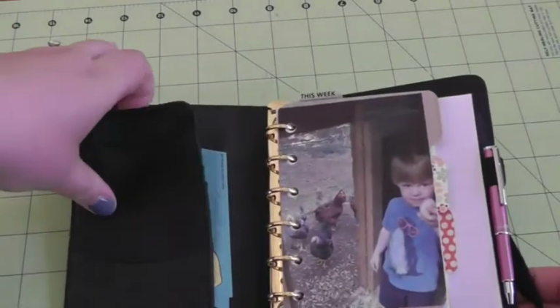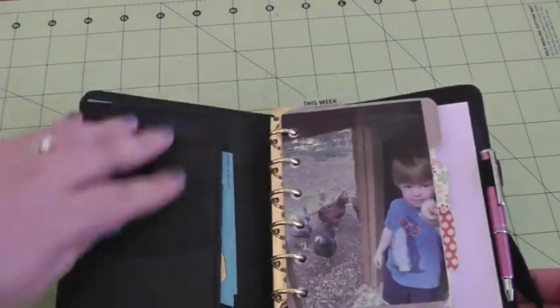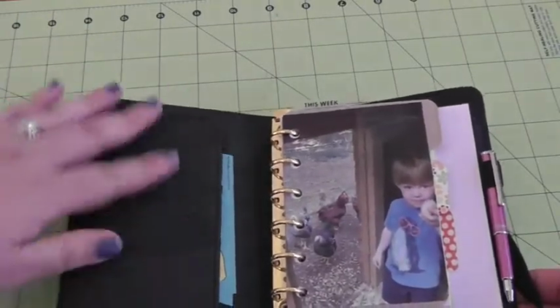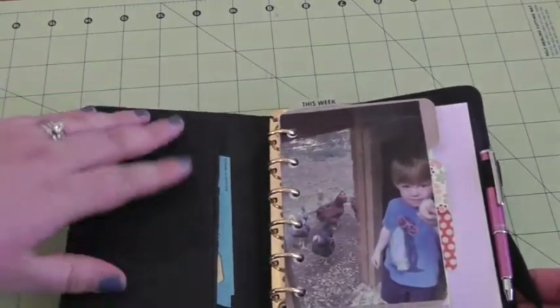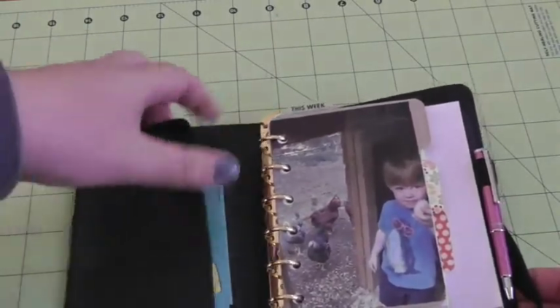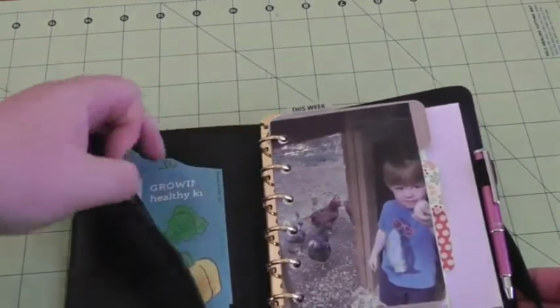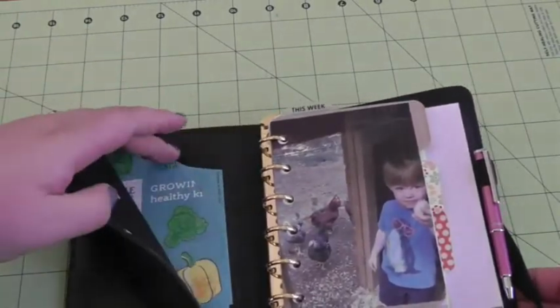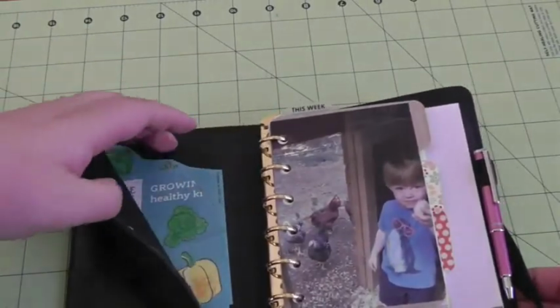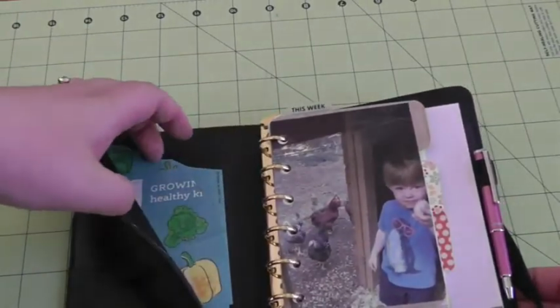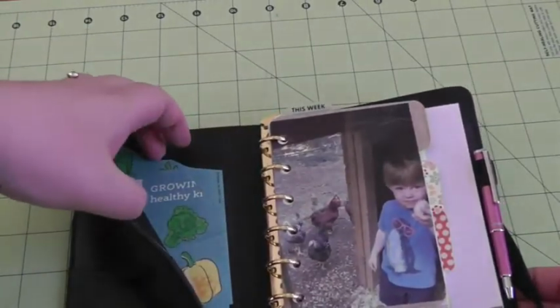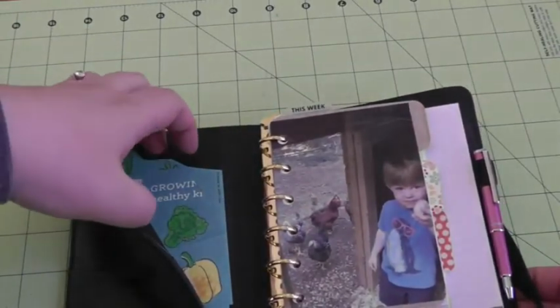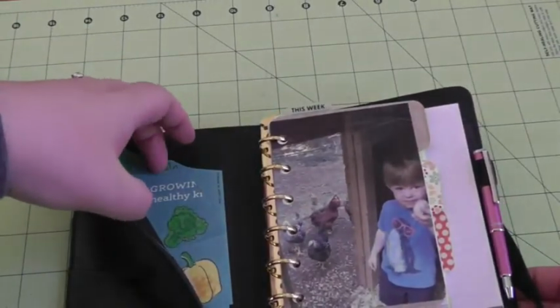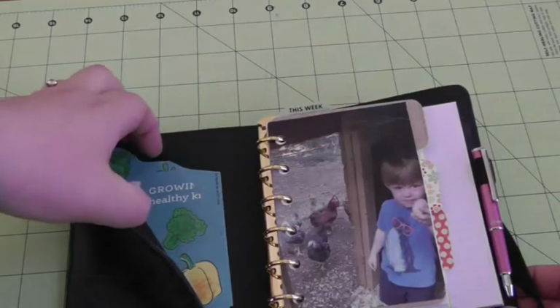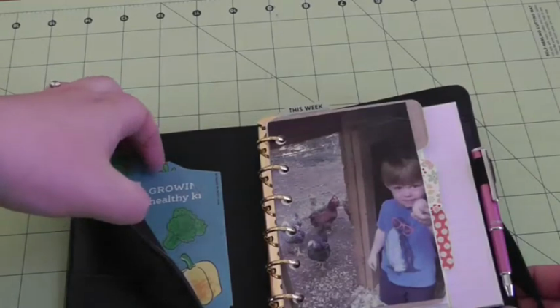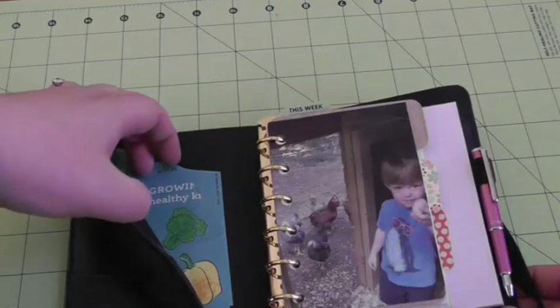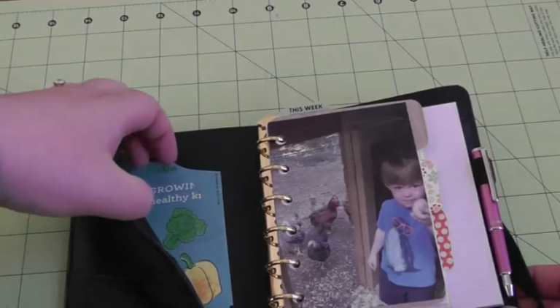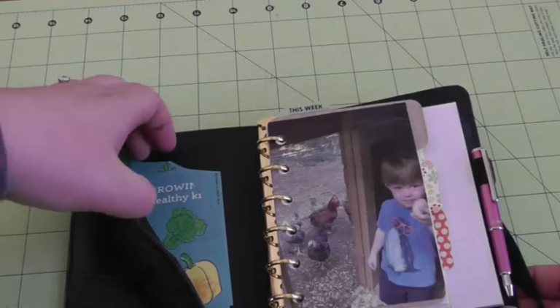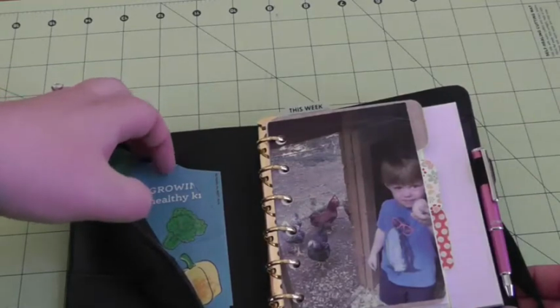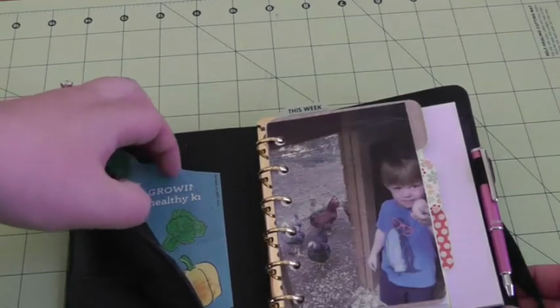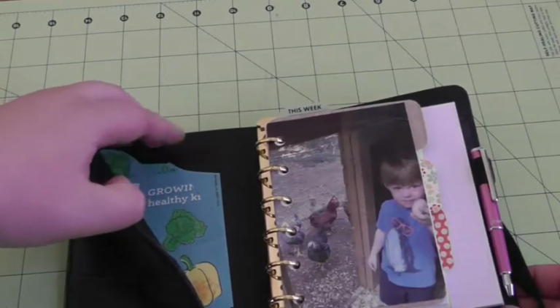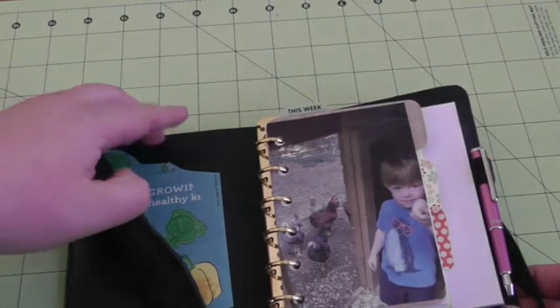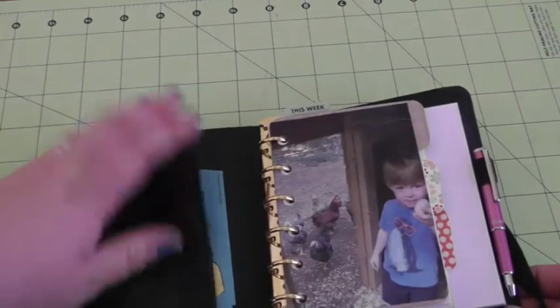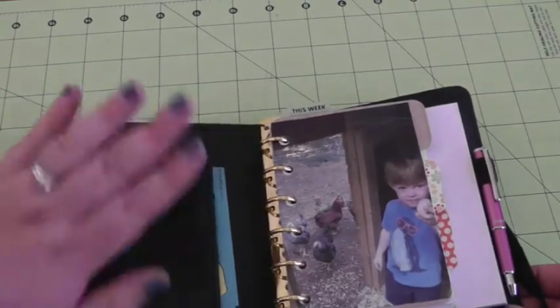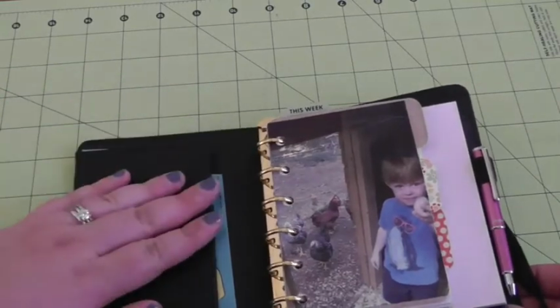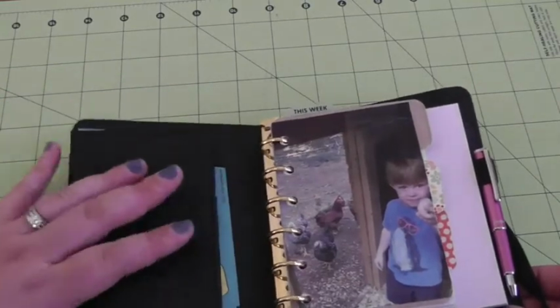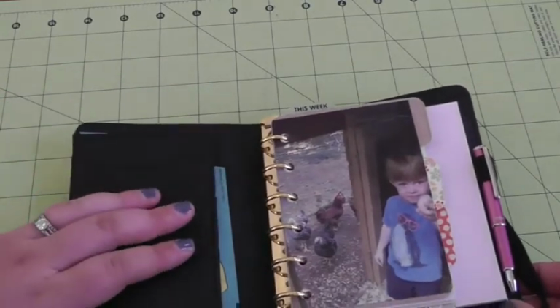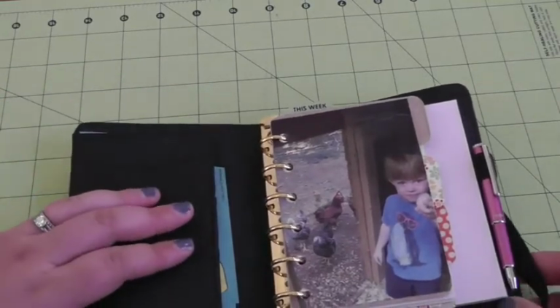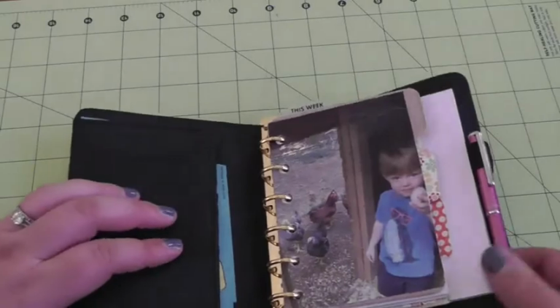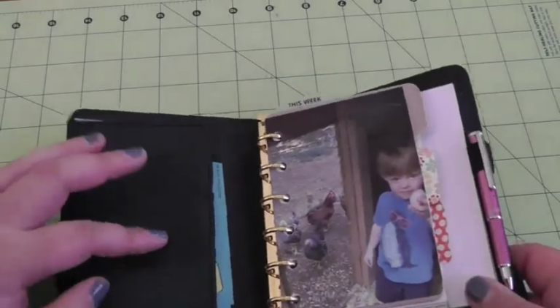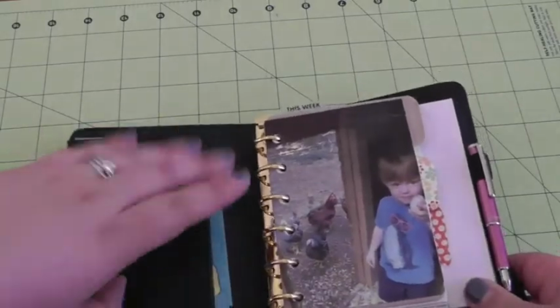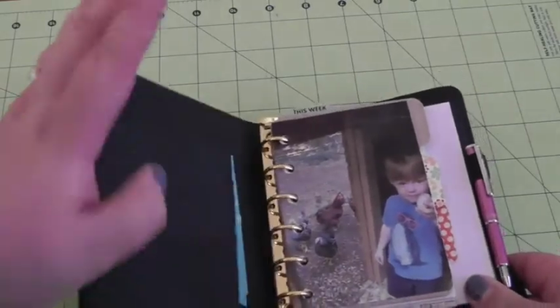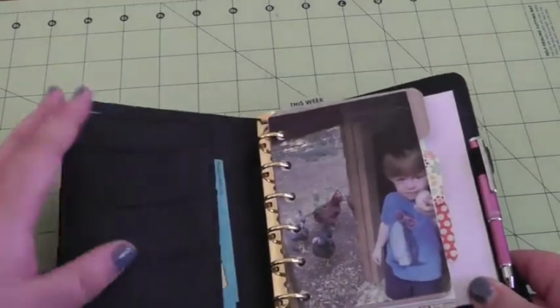I don't have anything really in these pockets, and in here I just have some vegetable stickers that I got at Whole Foods from some event that I did — it was a mom's event — just to use throughout.